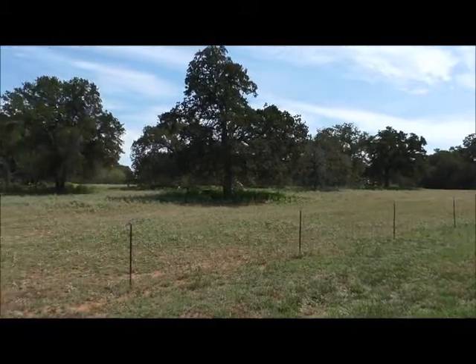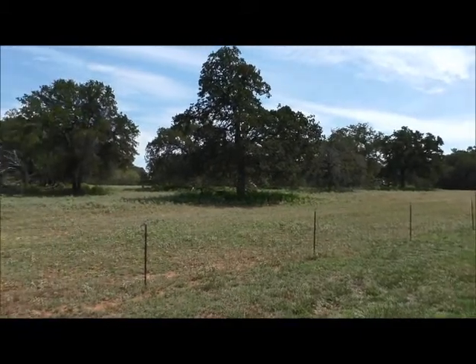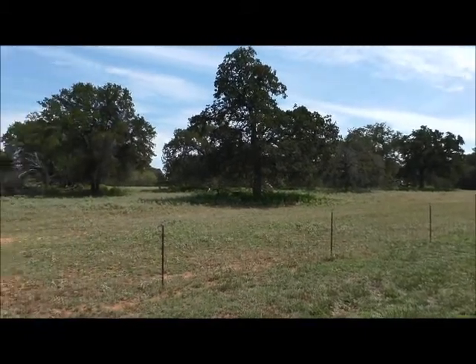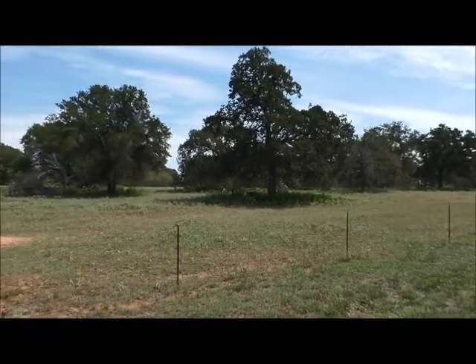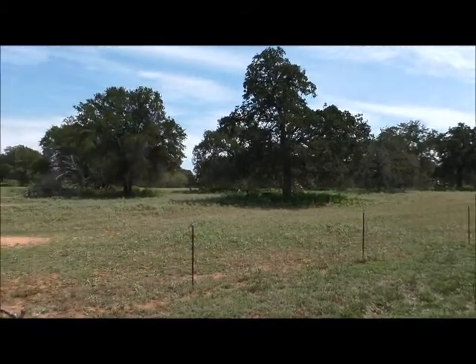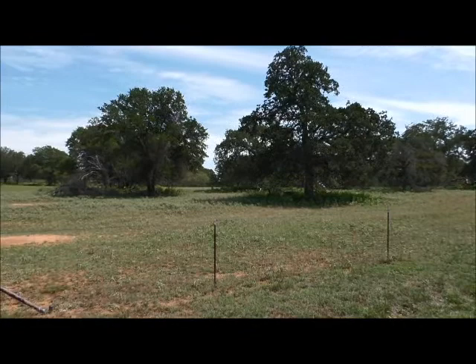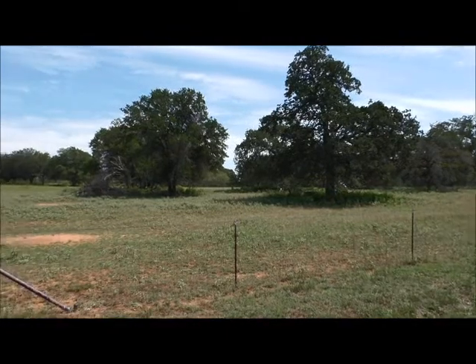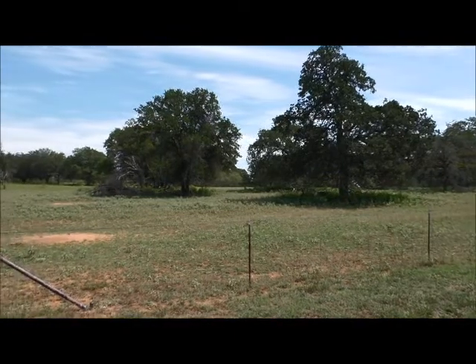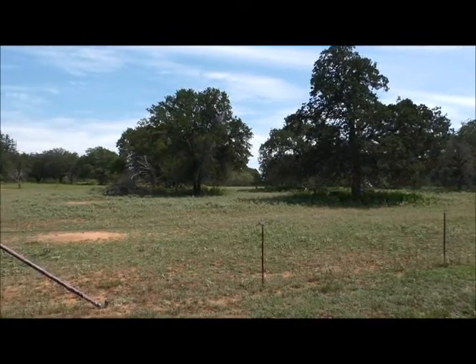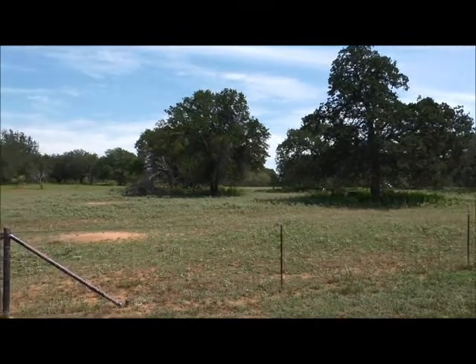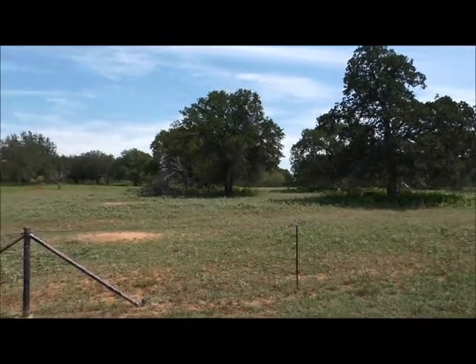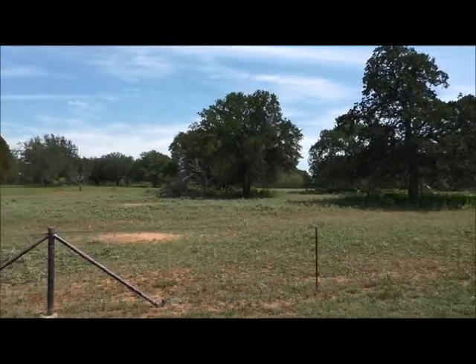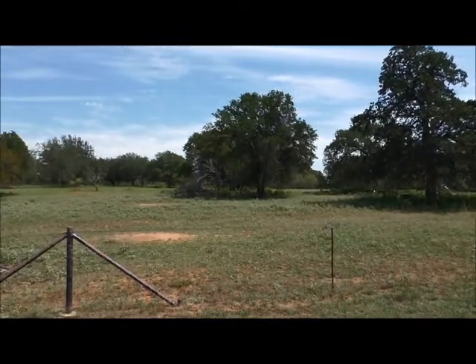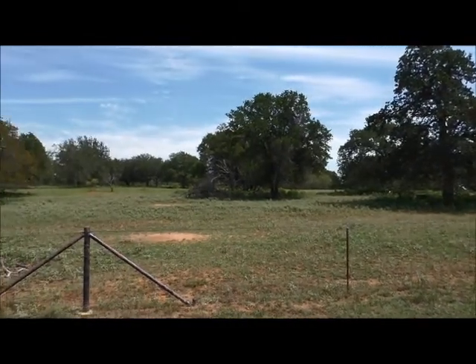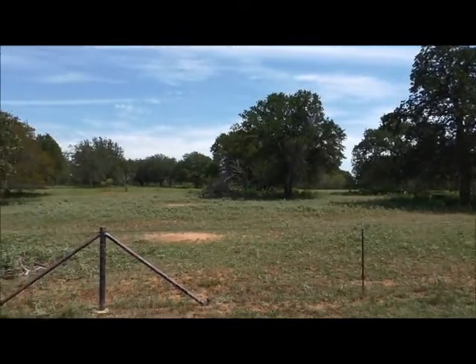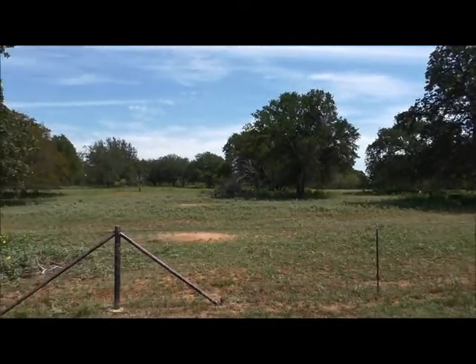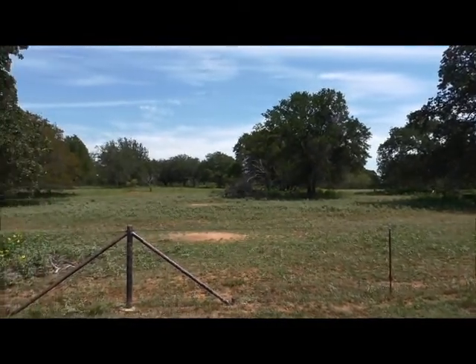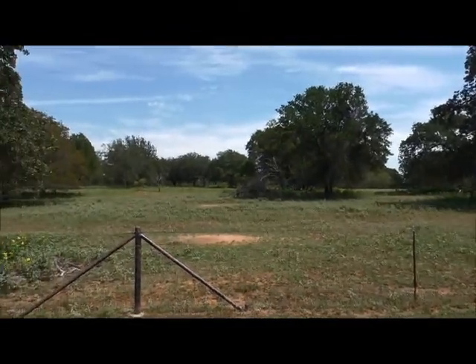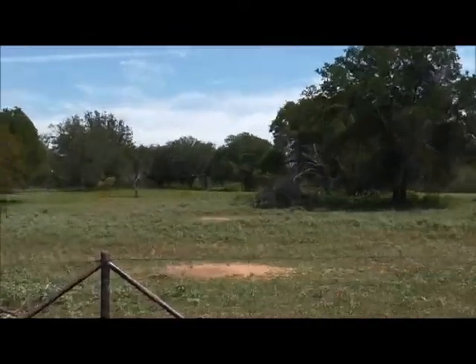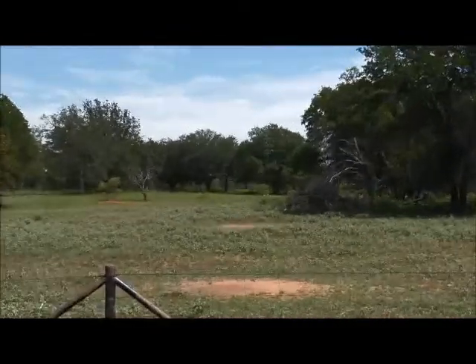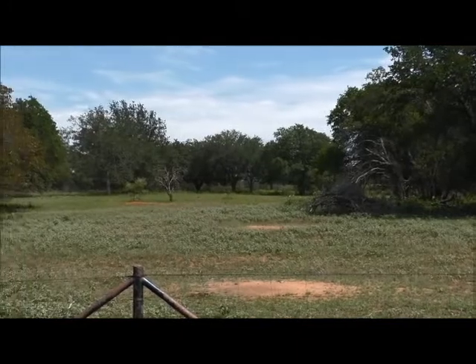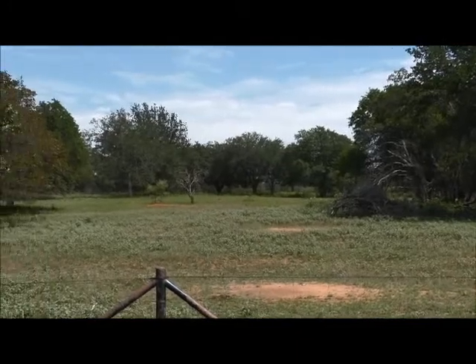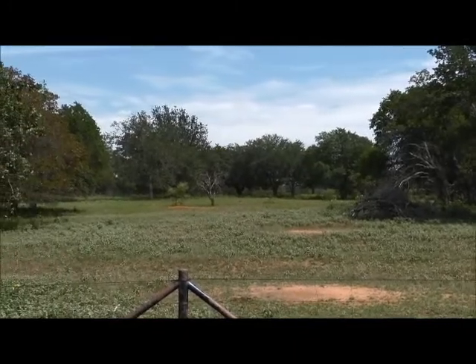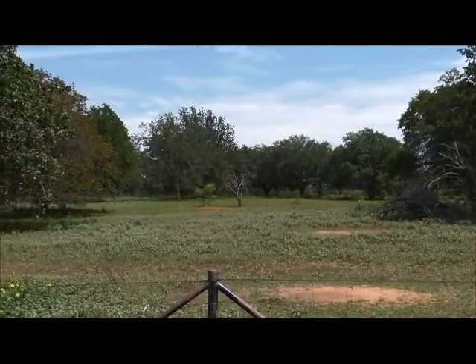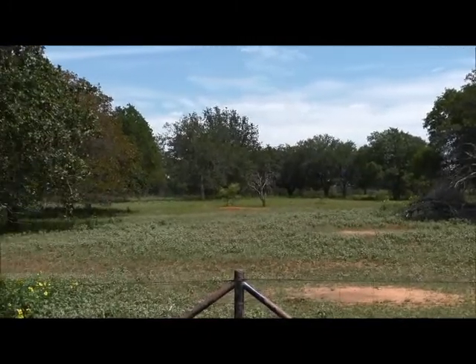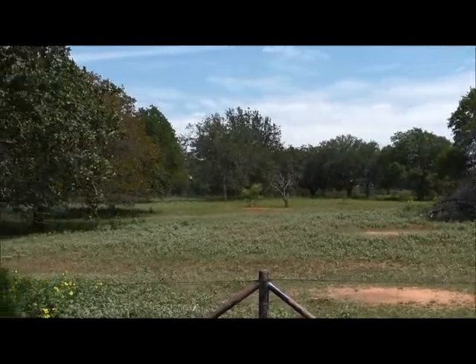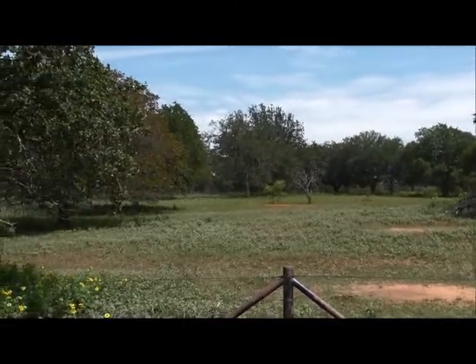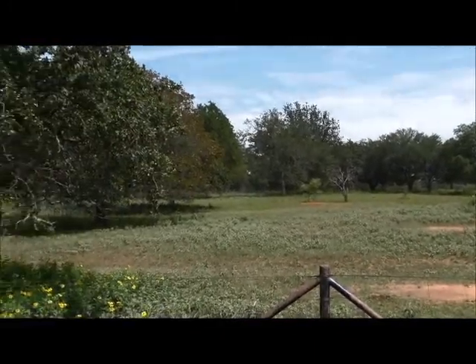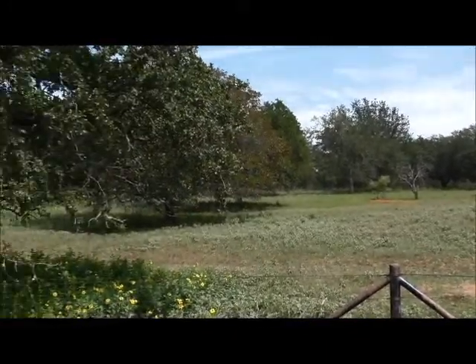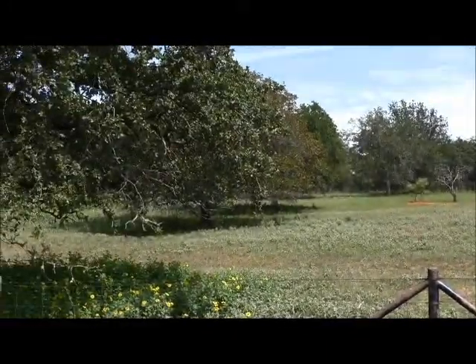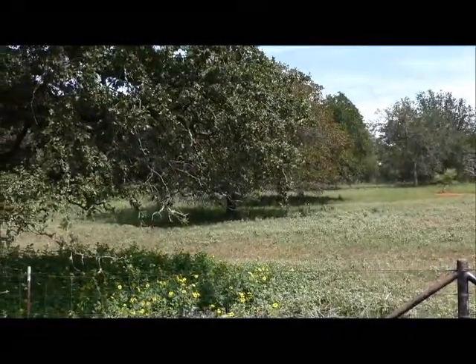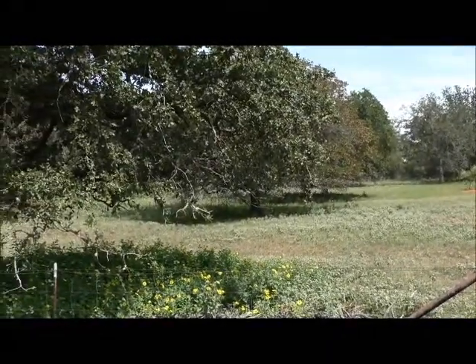Great soil, no rocks, big majestic trees — a large percentage of the oaks out here are post oaks. I bet you have a good variety of trees and great building sites.